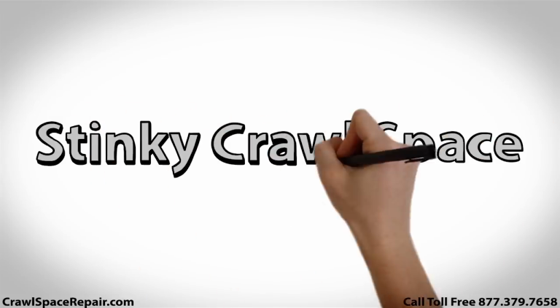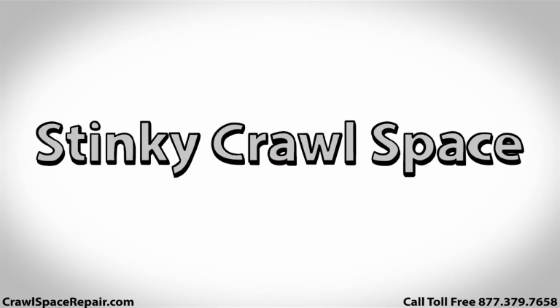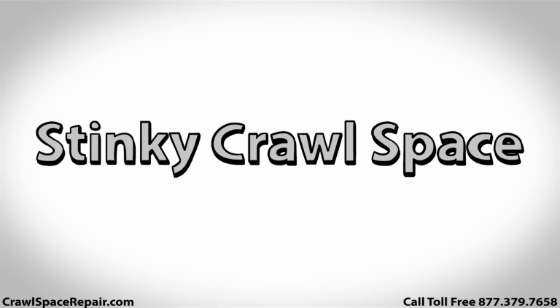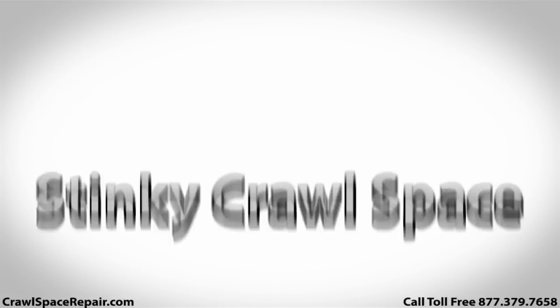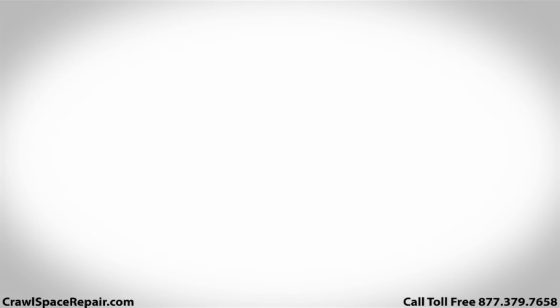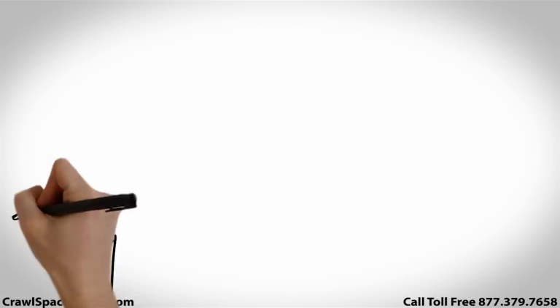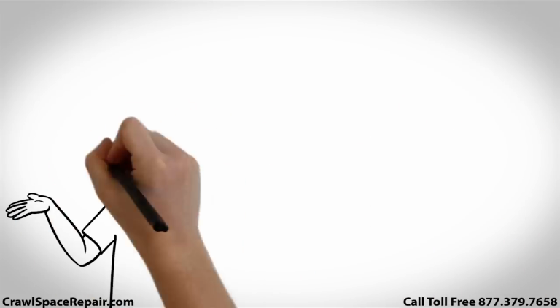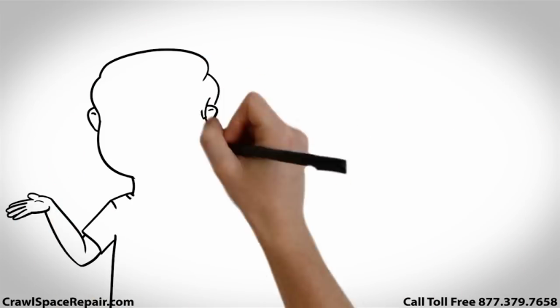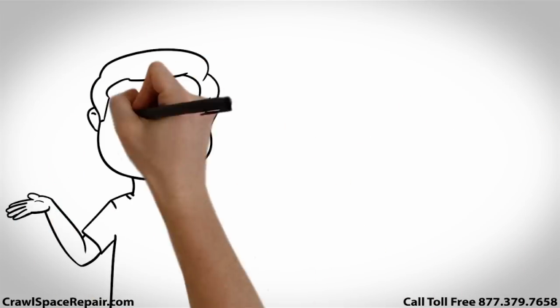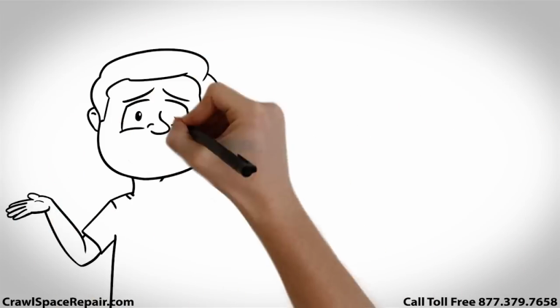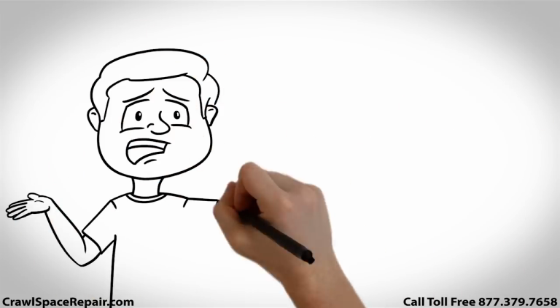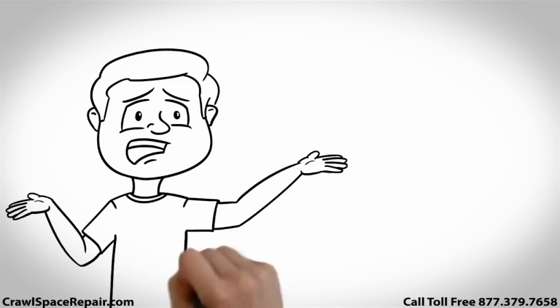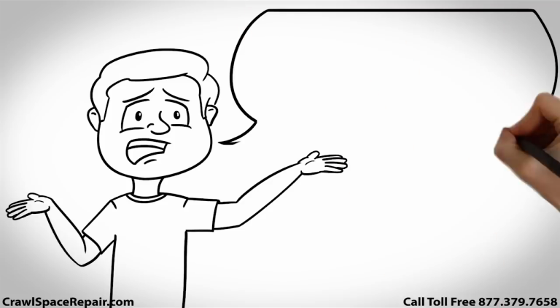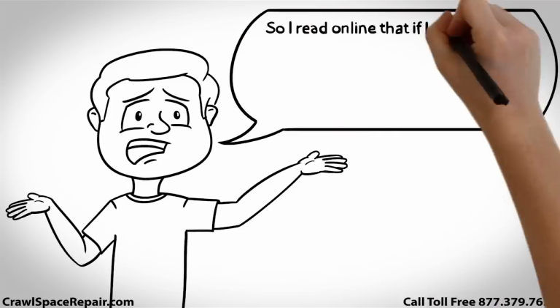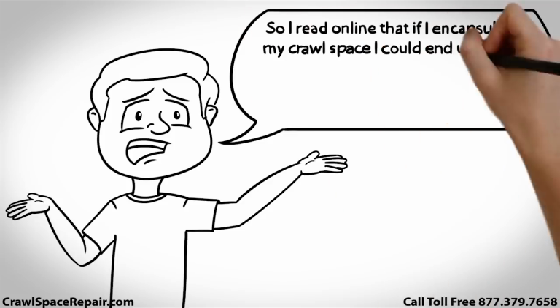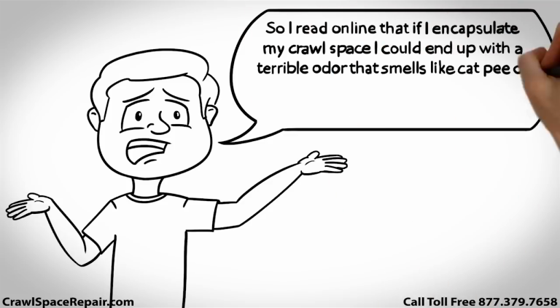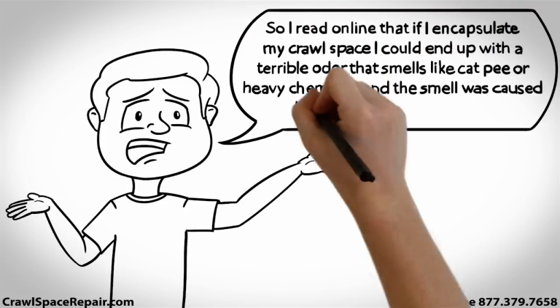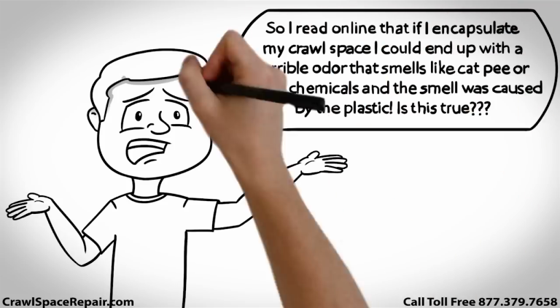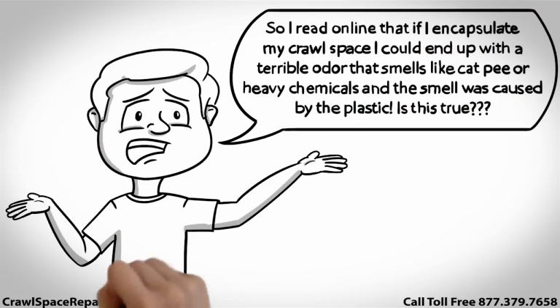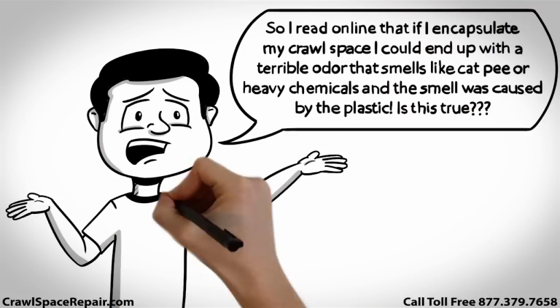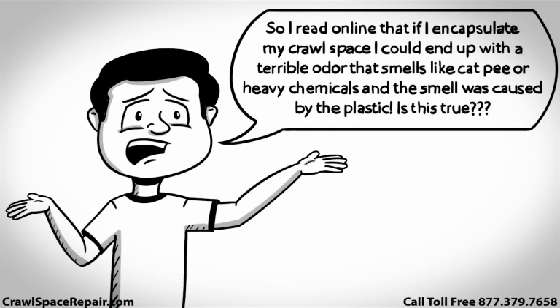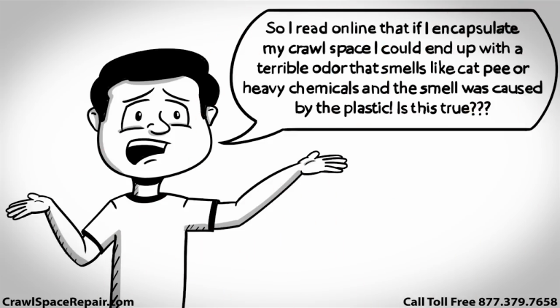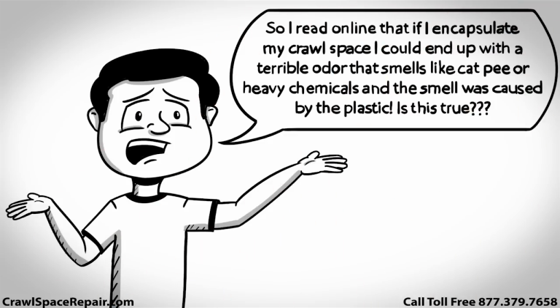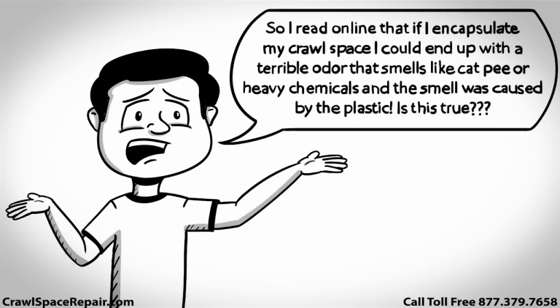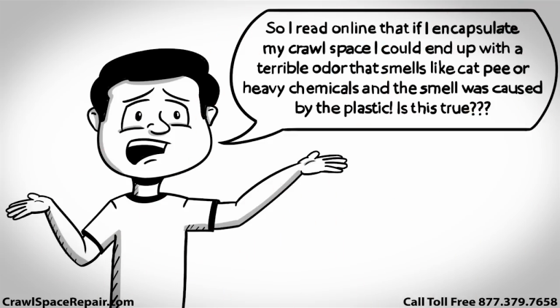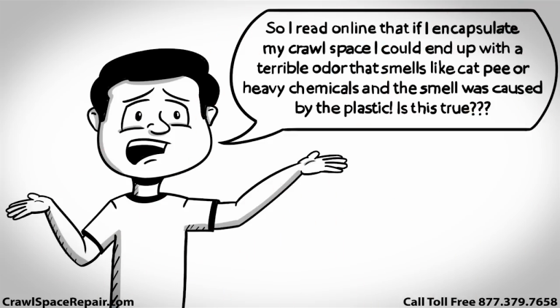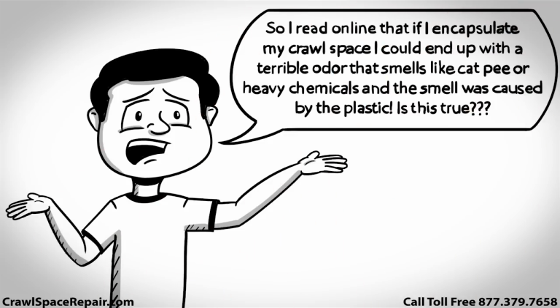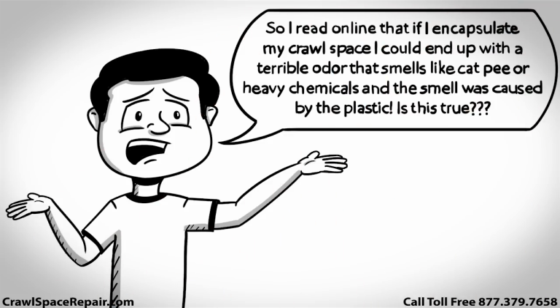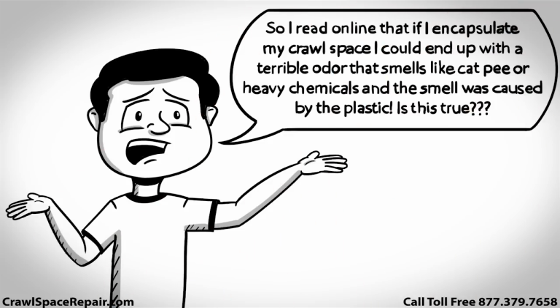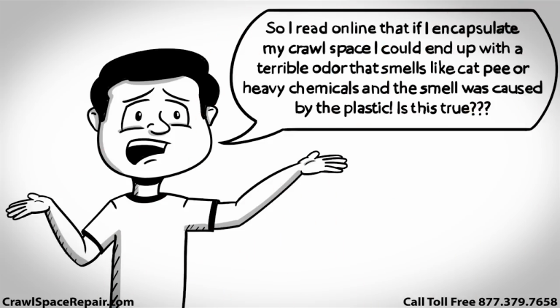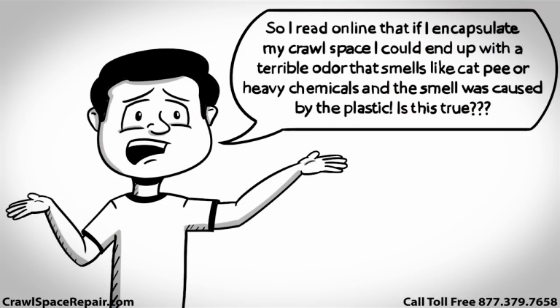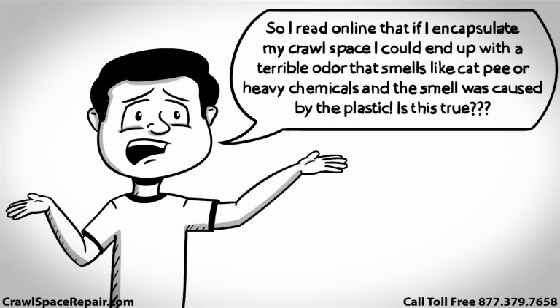Stinky Crawl Space. I read online that if I encapsulate my crawl space I could end up with a terrible odor that smells like cat pee or heavy chemicals, and the smell was caused by the plastic. Is this true?